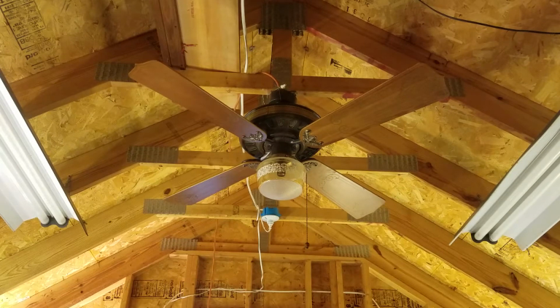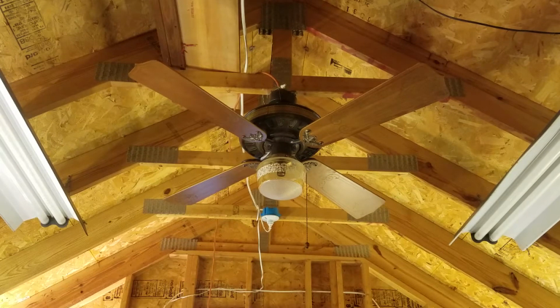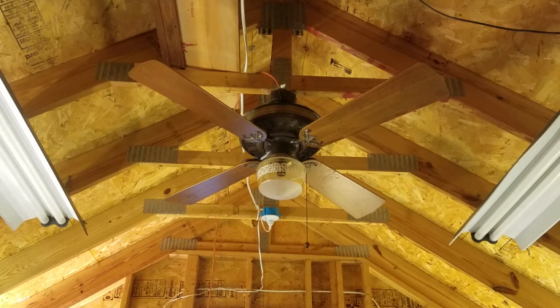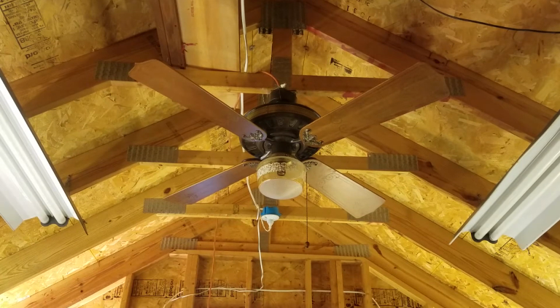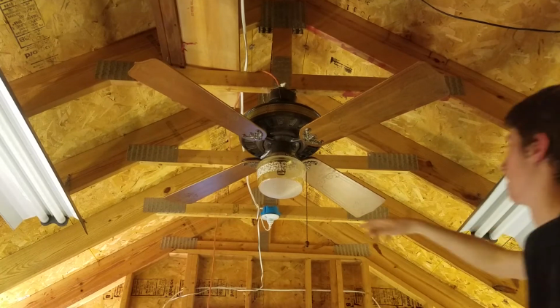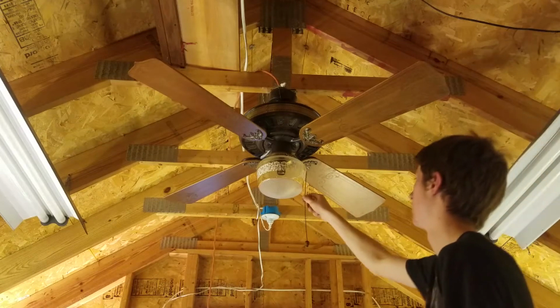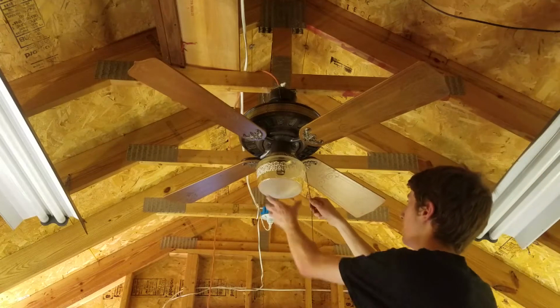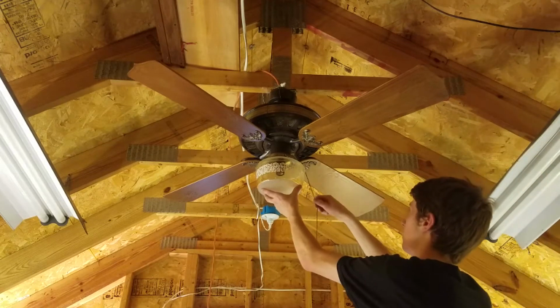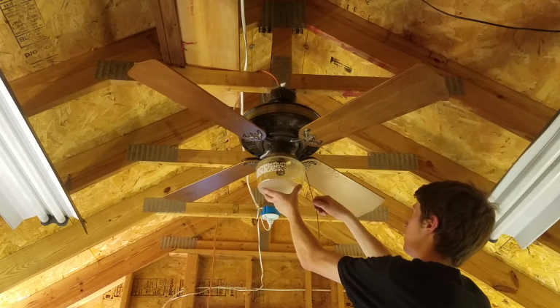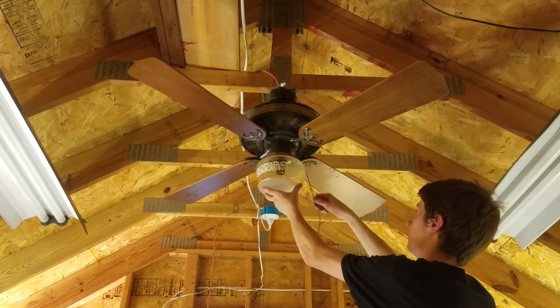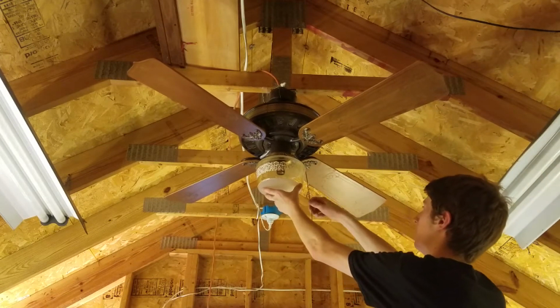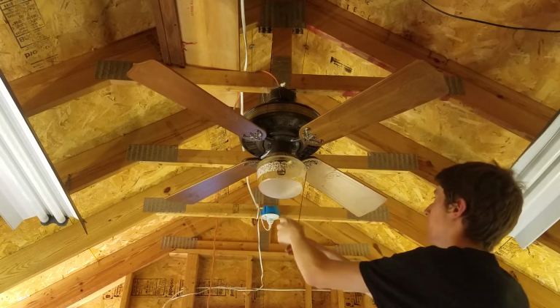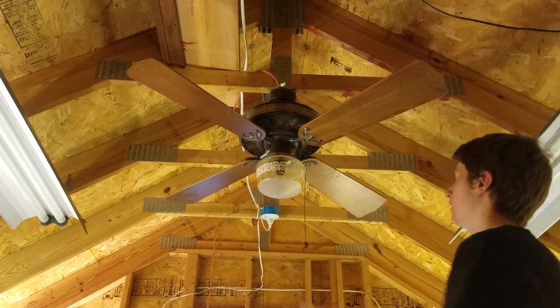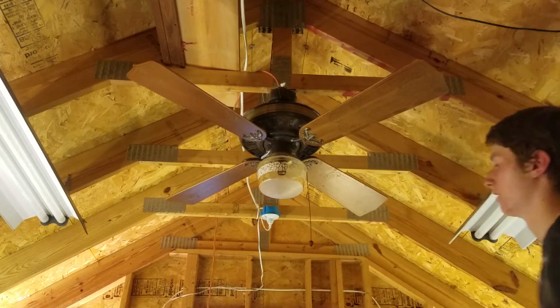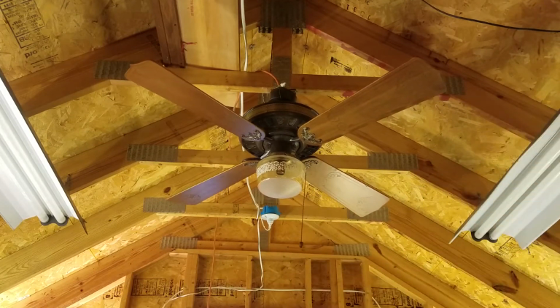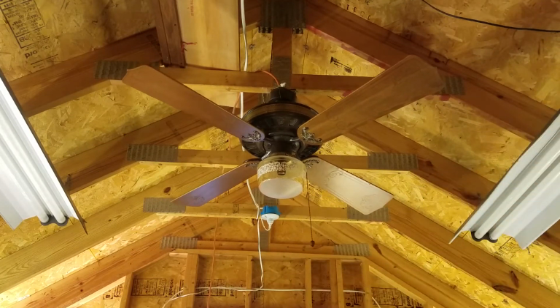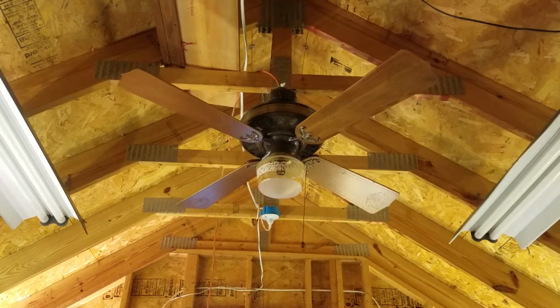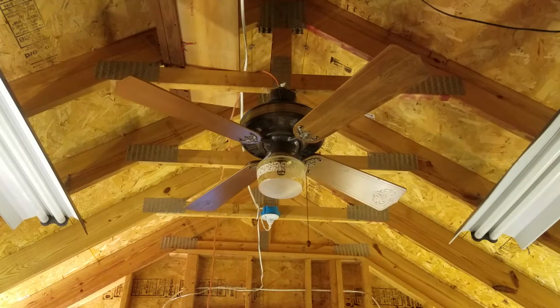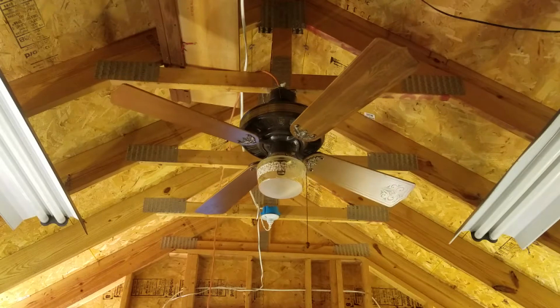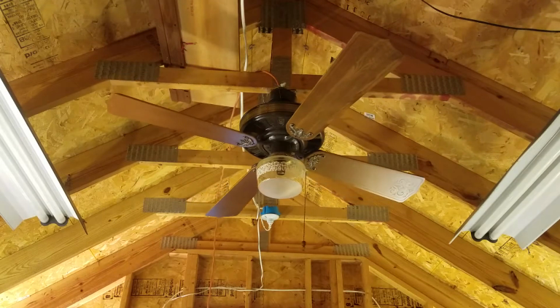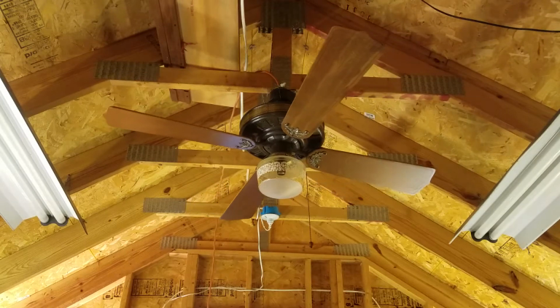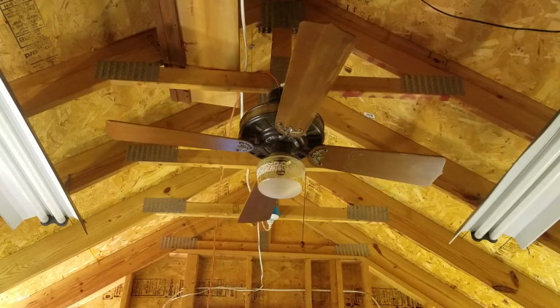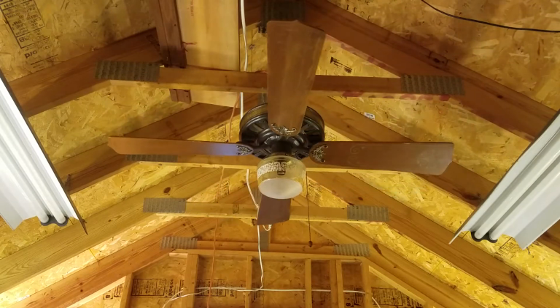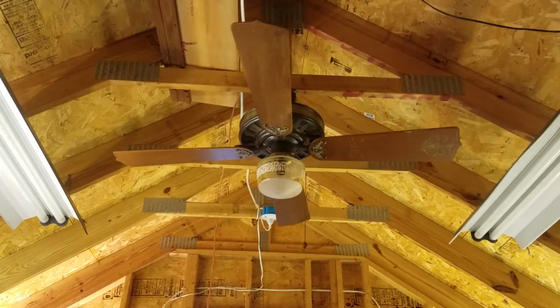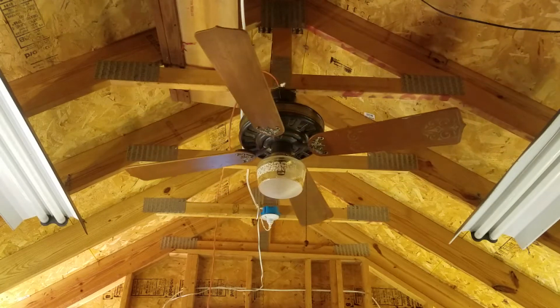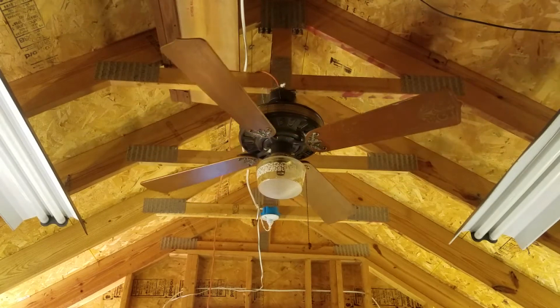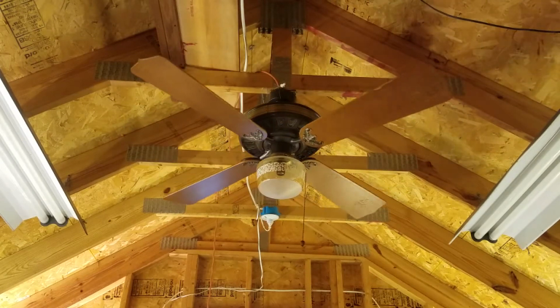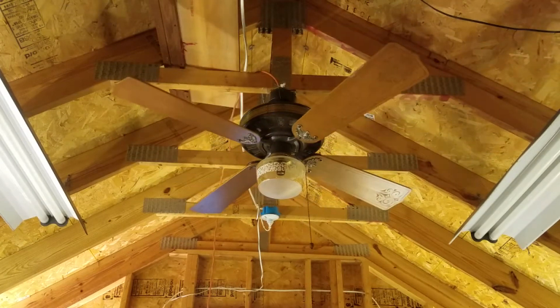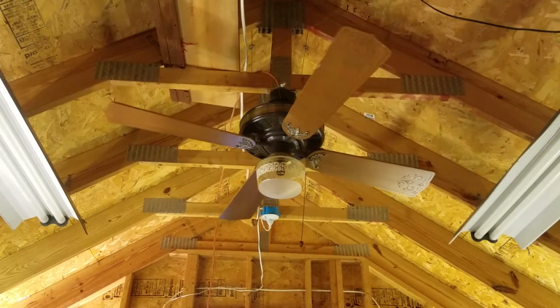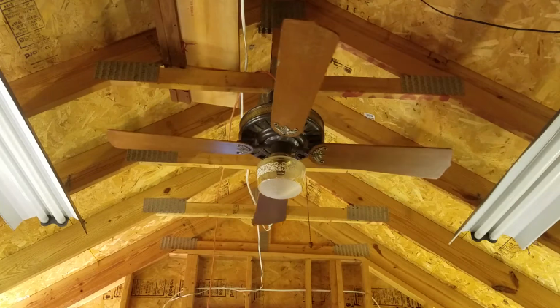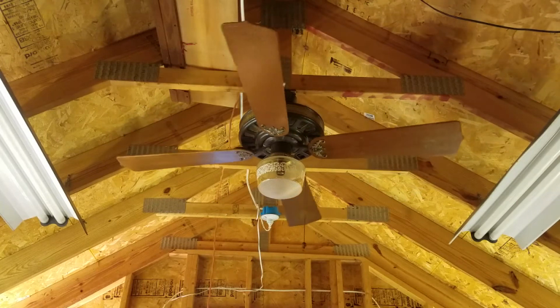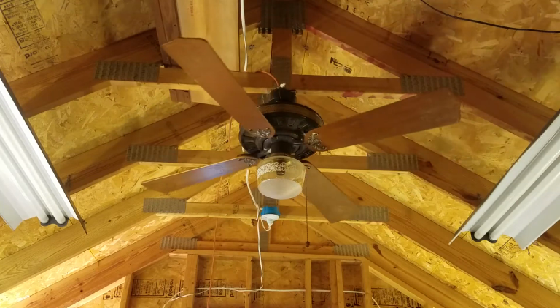Pull that pull chain four times — it's a four-speed, so we'll start it on low. High, medium, low, second low. 0.23, so it's kind of high for a second low, but they still go very slow, which is awesome about these.